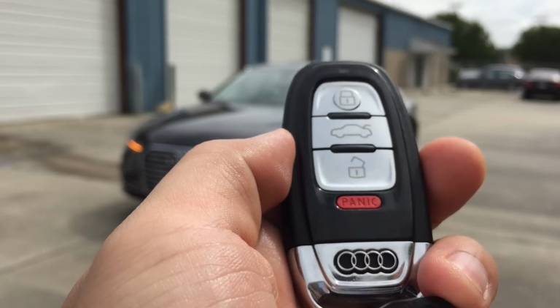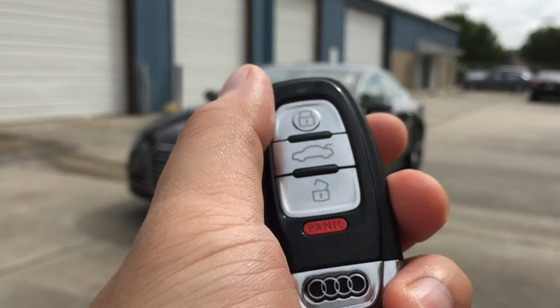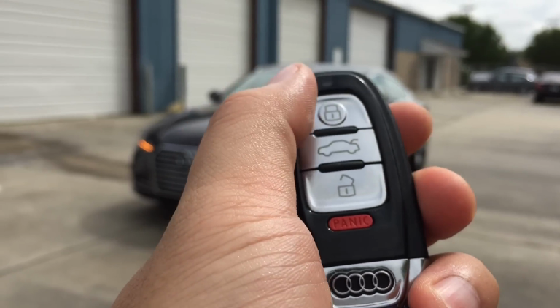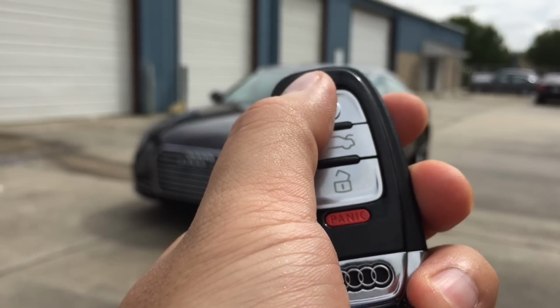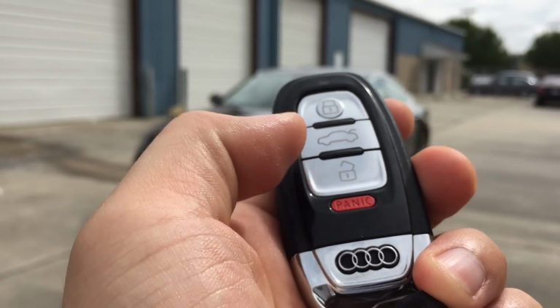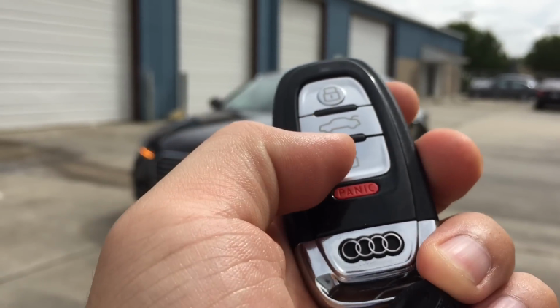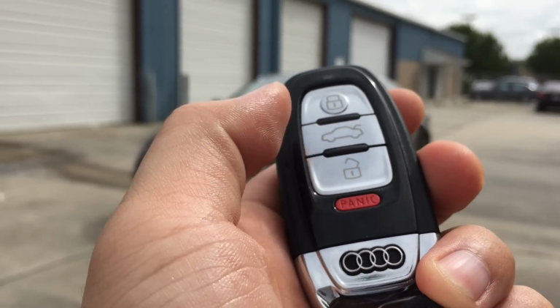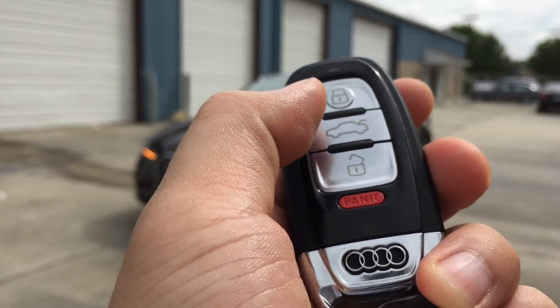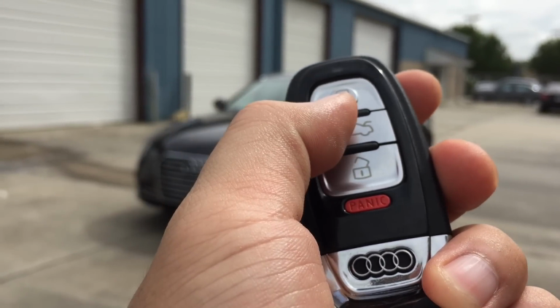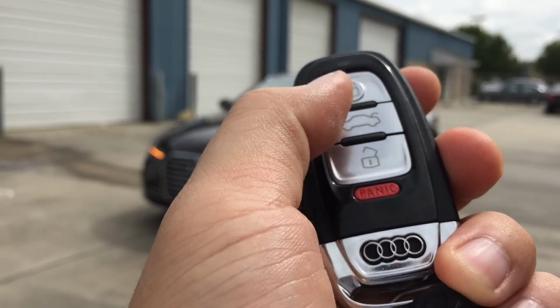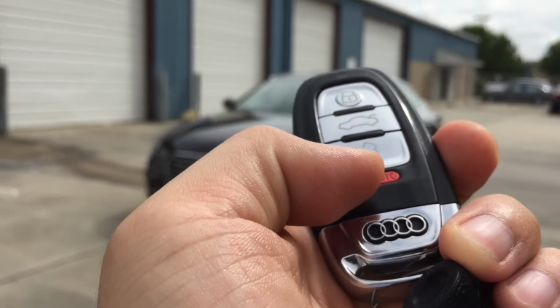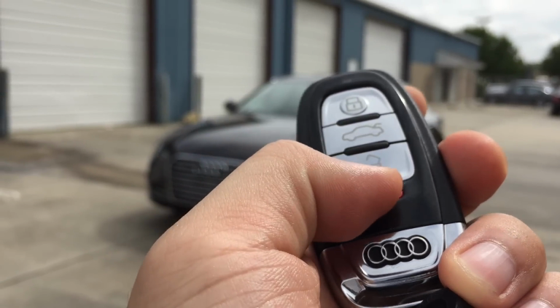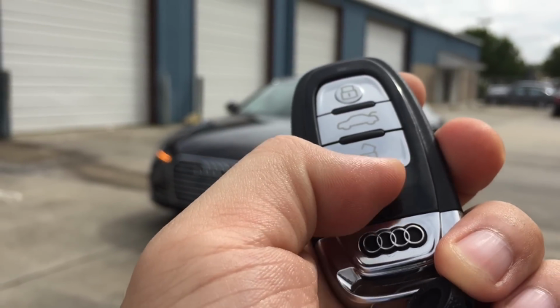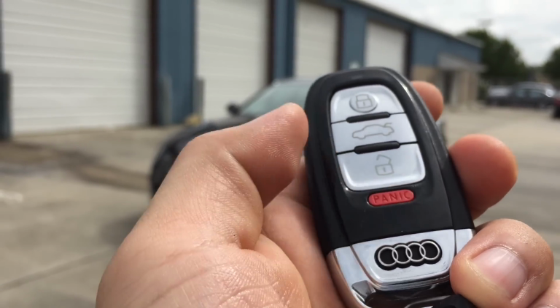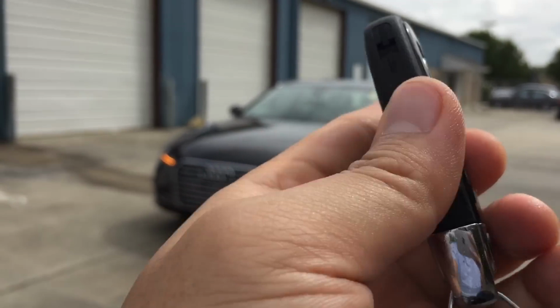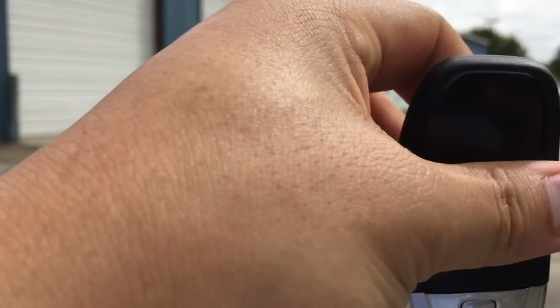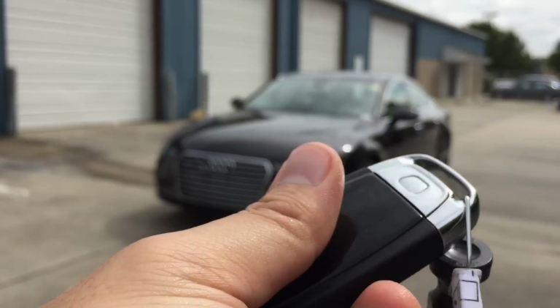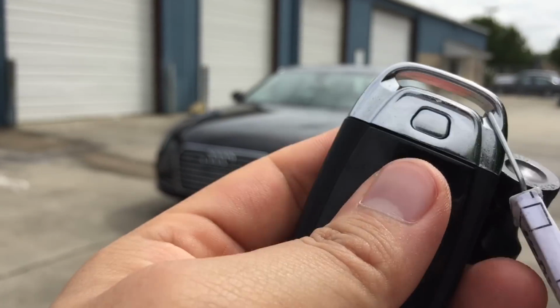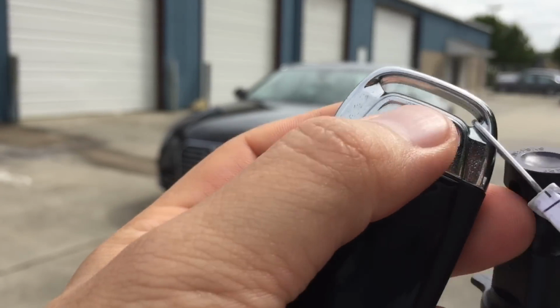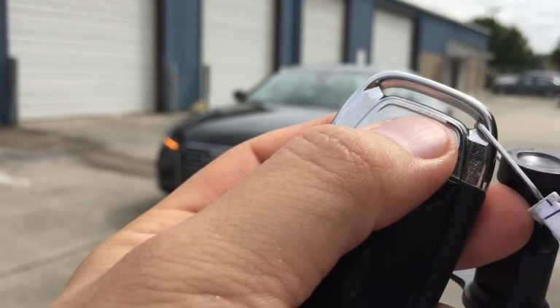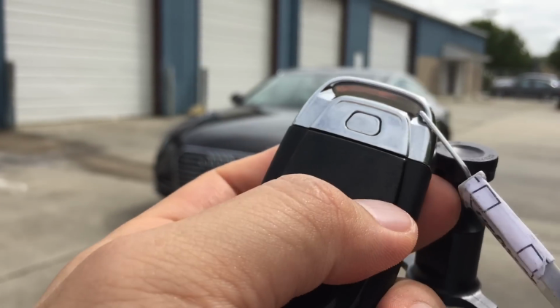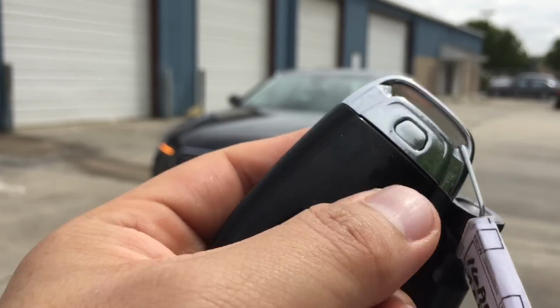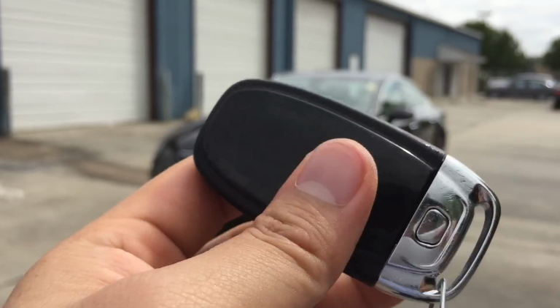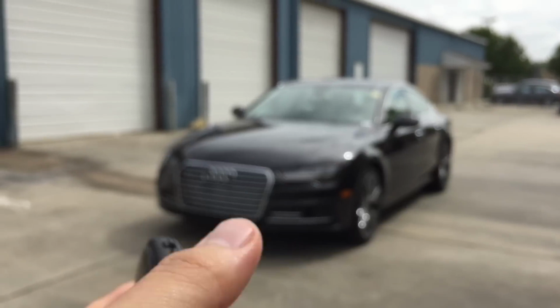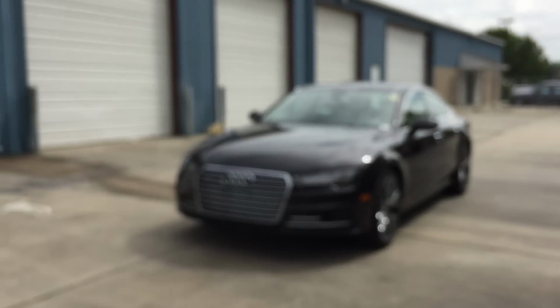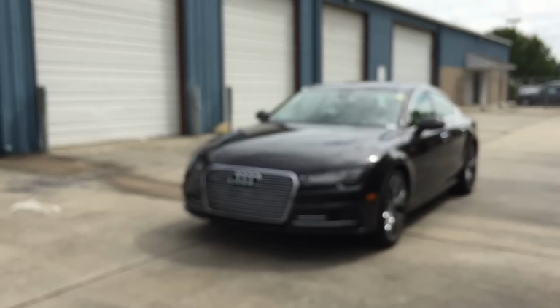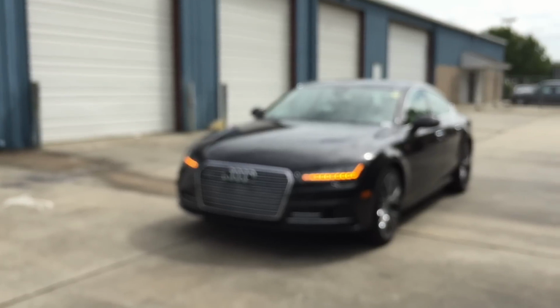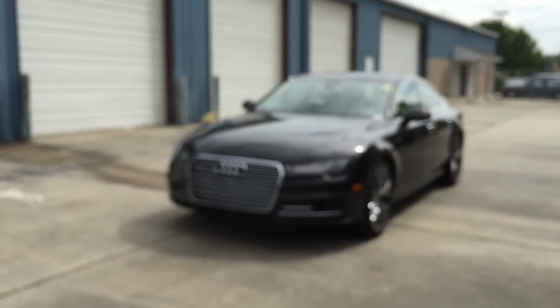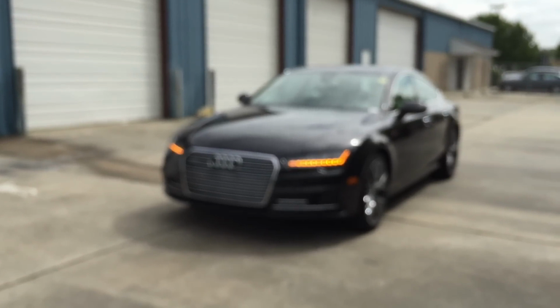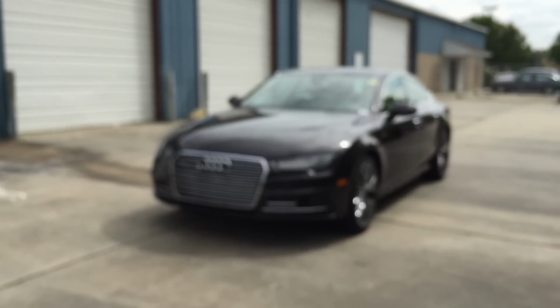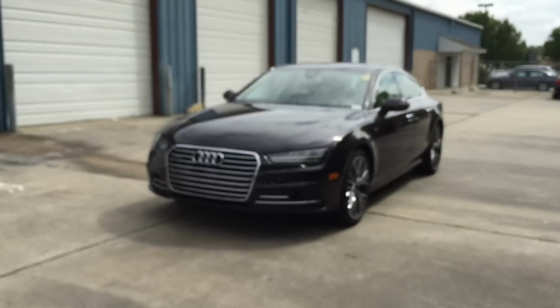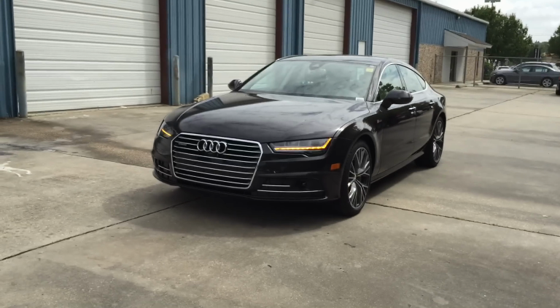Here's the key fob. On there, there's the lock, unlock, trunk release, and the panic button in red. You can also press the button on the back to release the manual key.